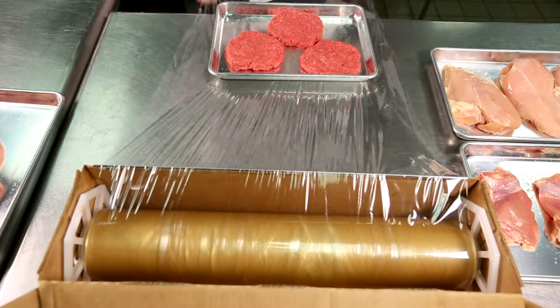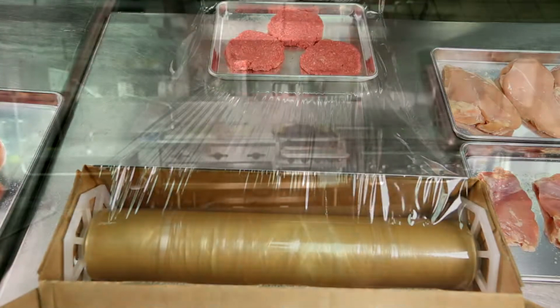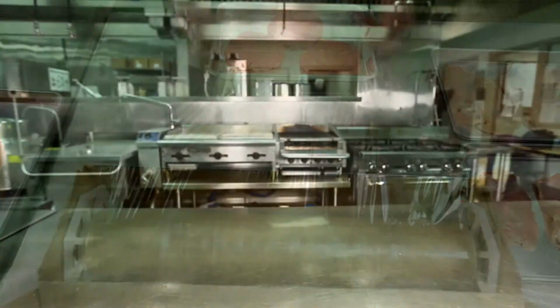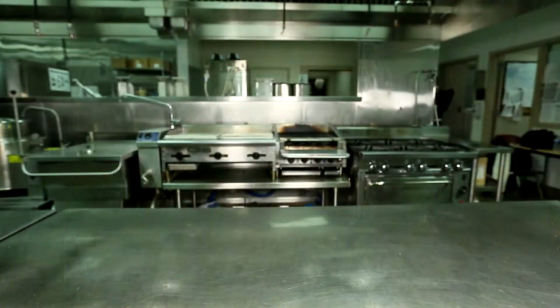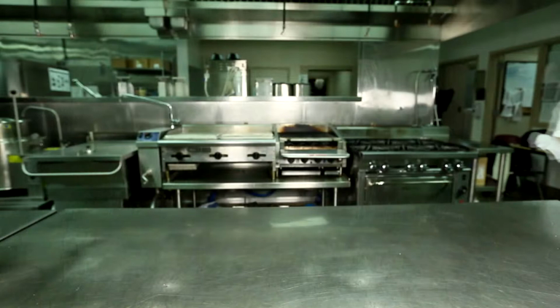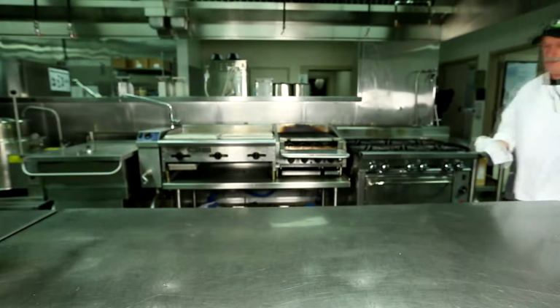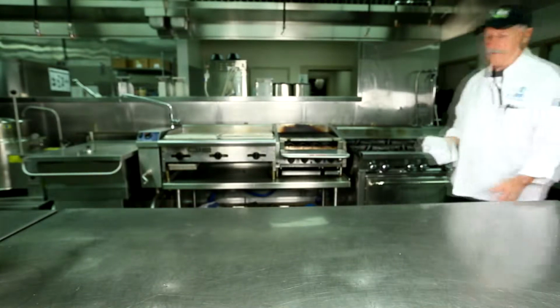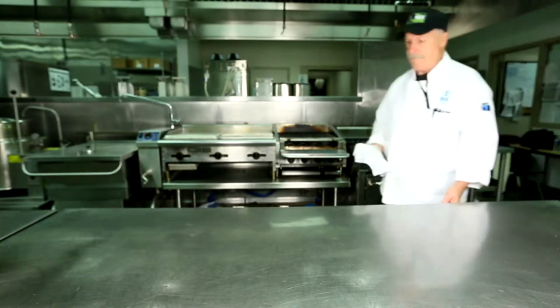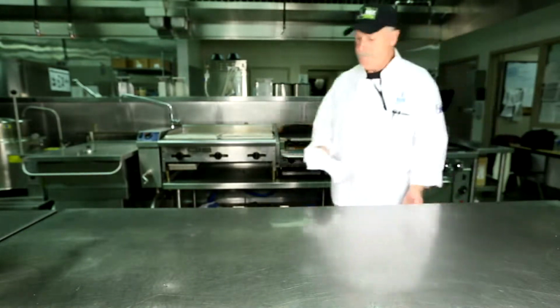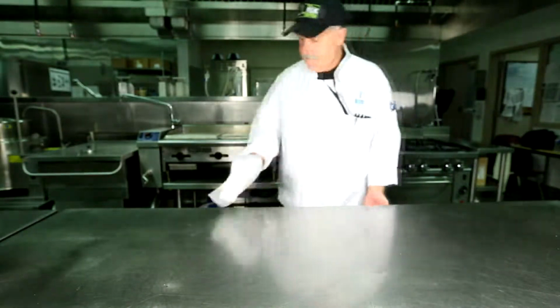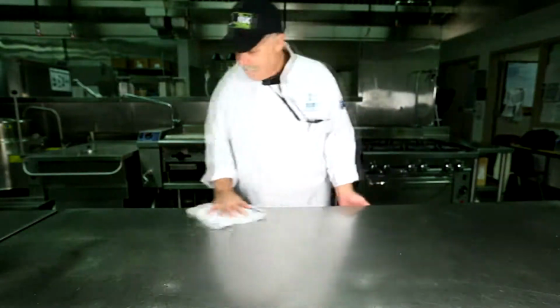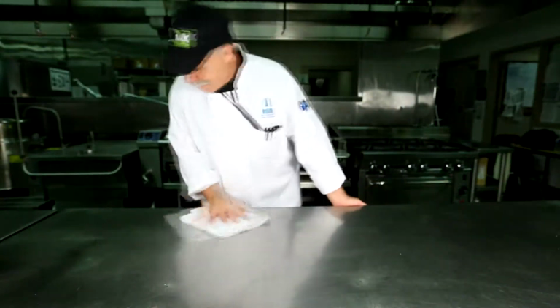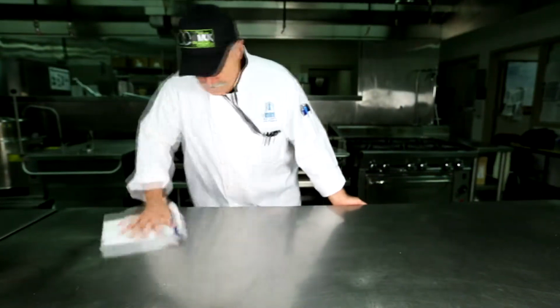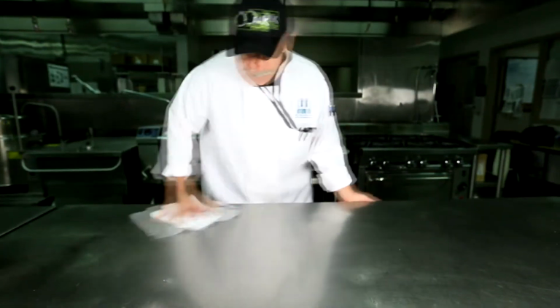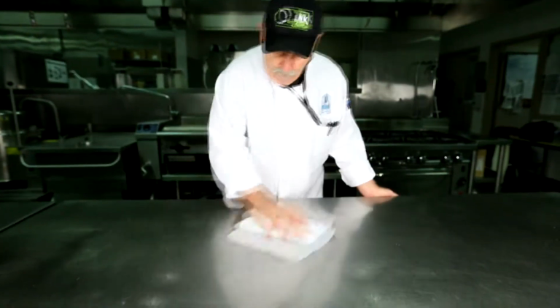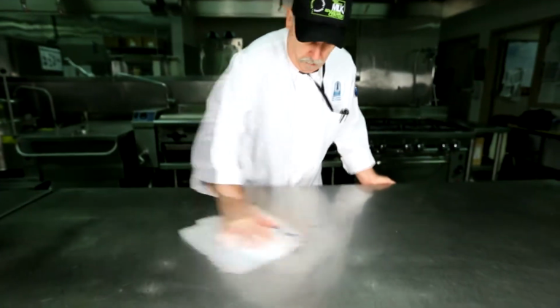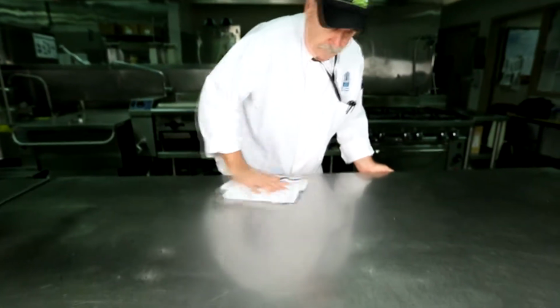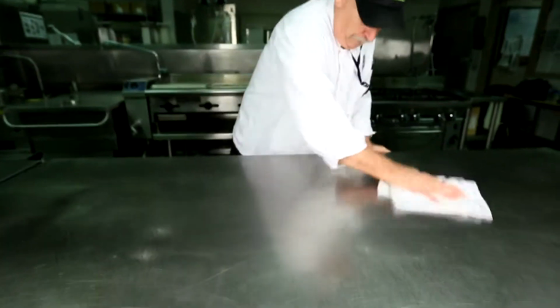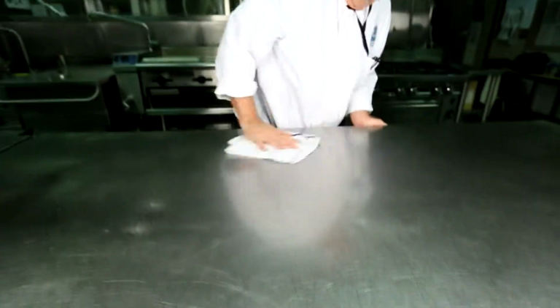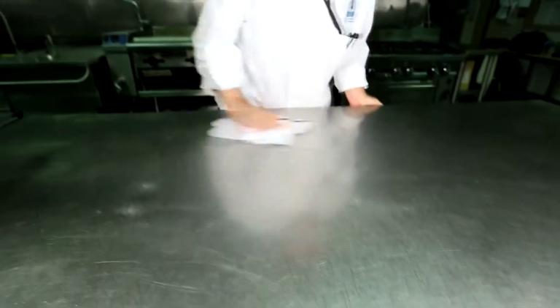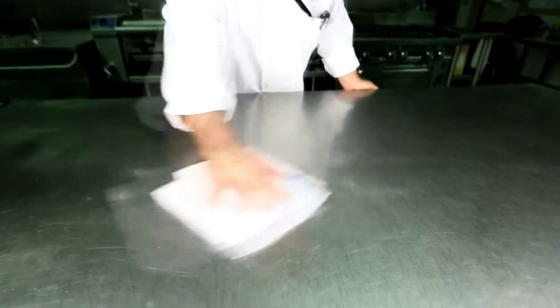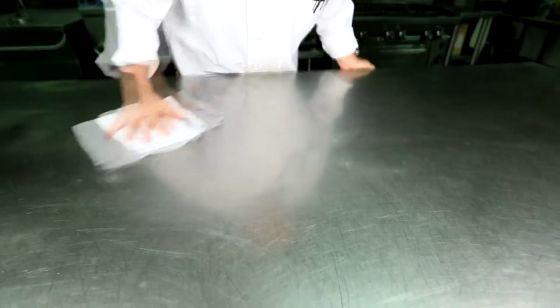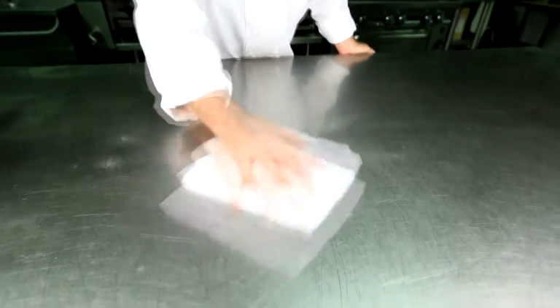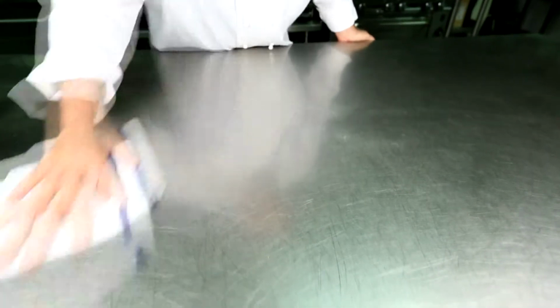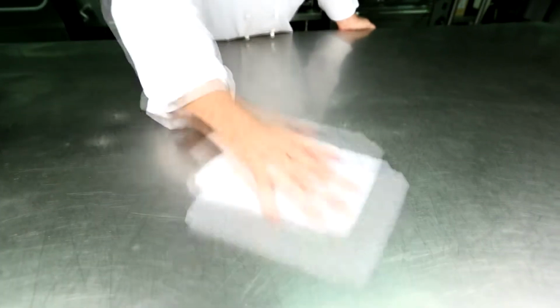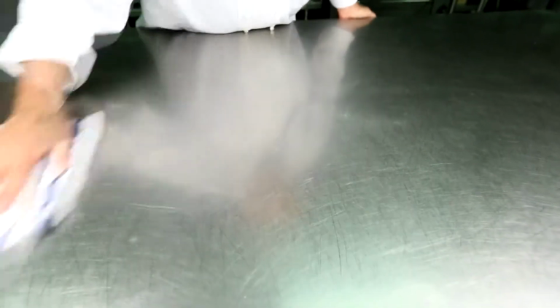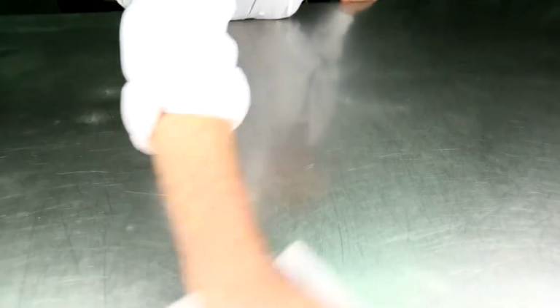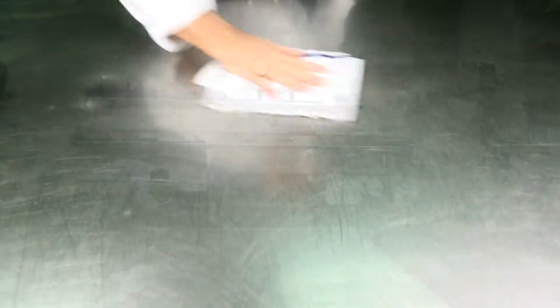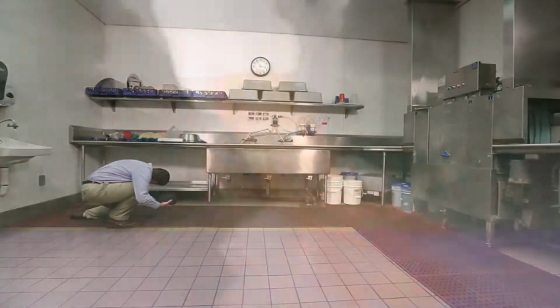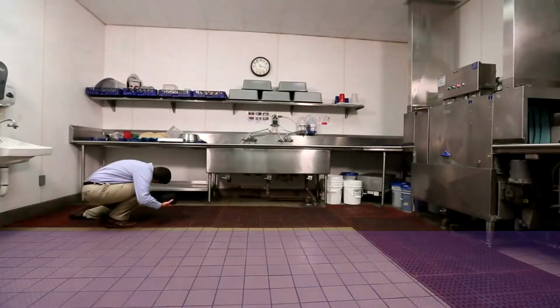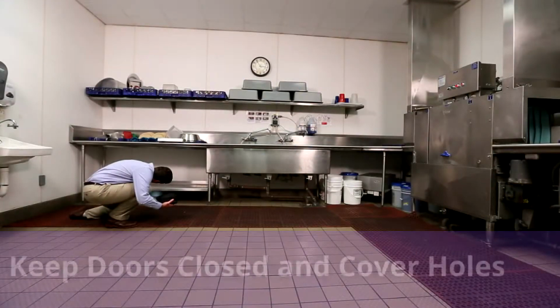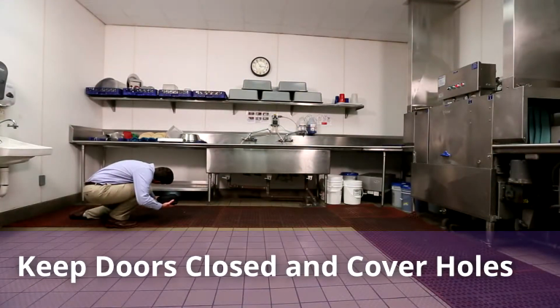Prevention should be practiced by everyone working in the kitchen. Let's look at how to keep pests out and maintain a healthy, sanitary environment in your kitchen.